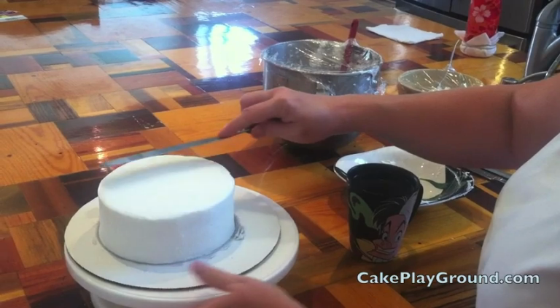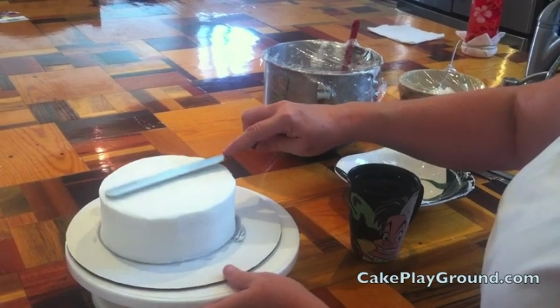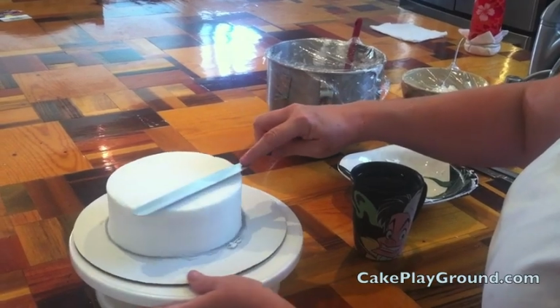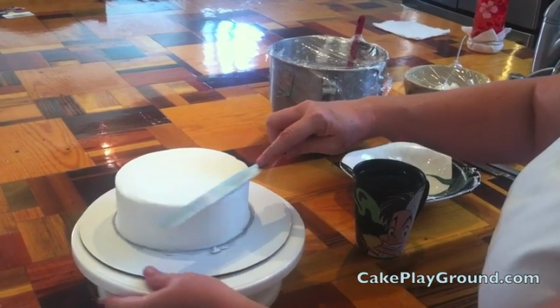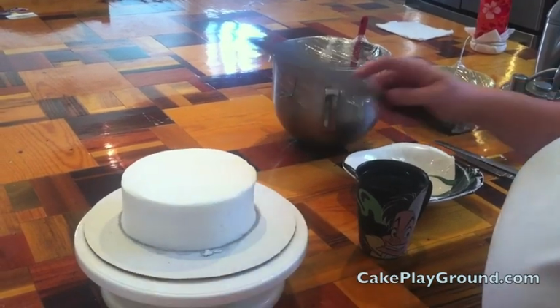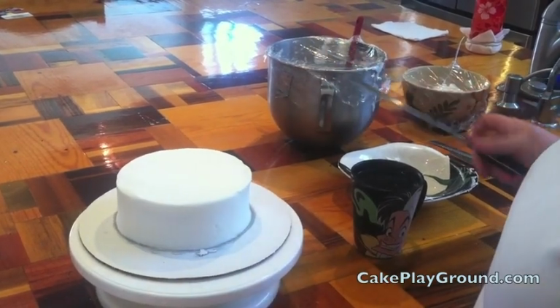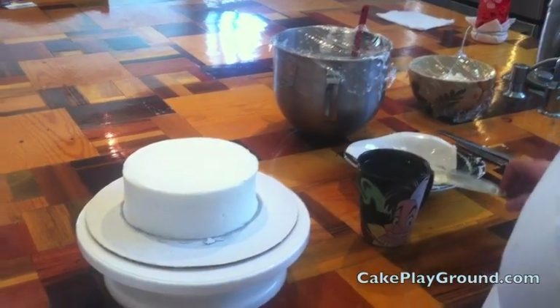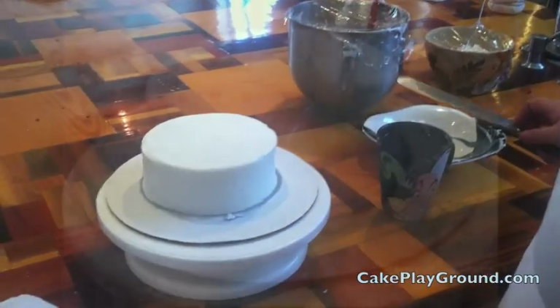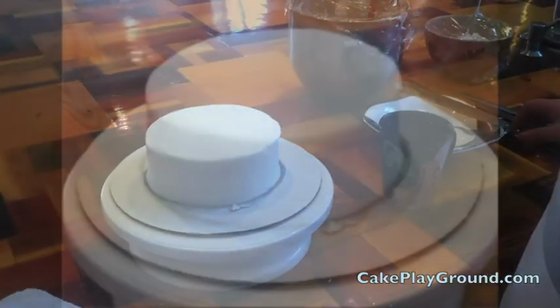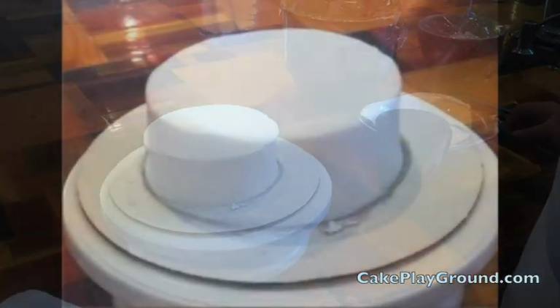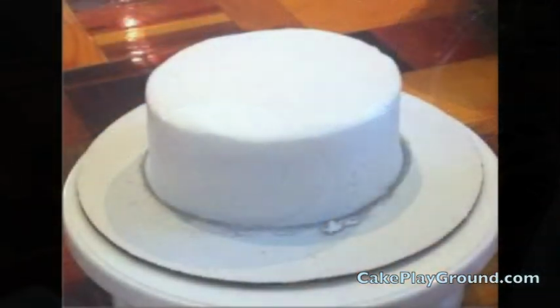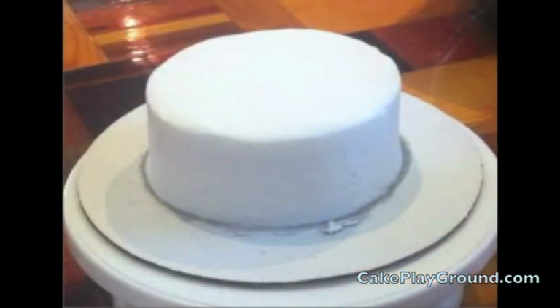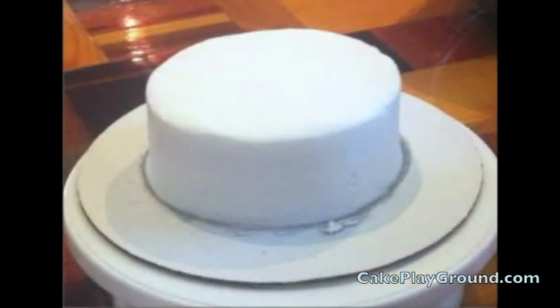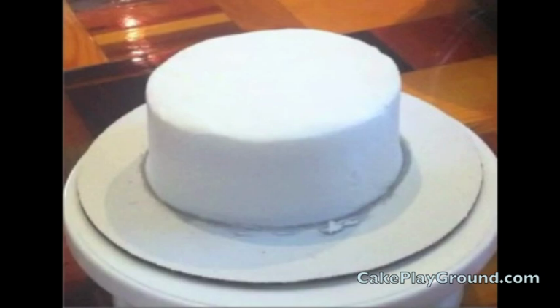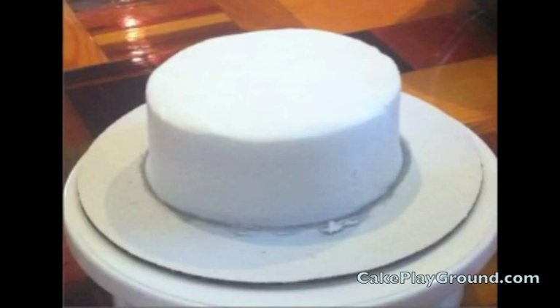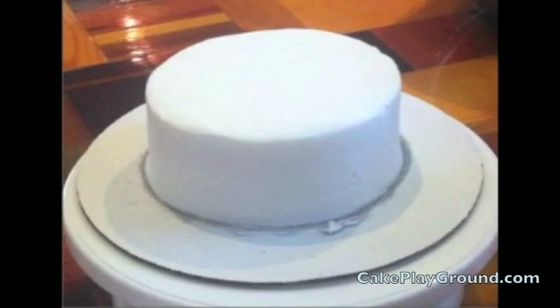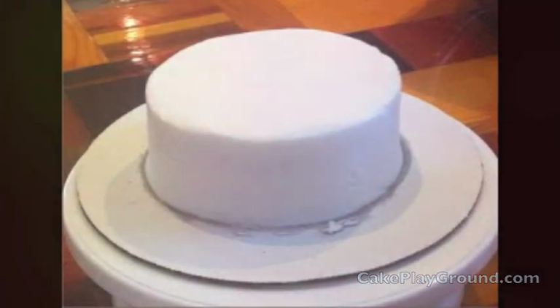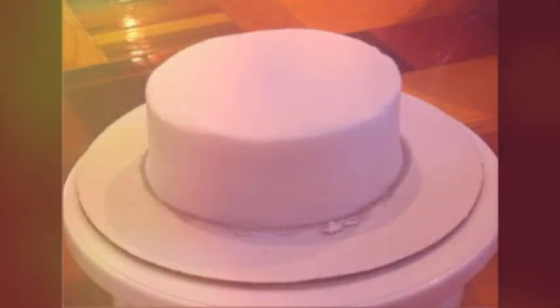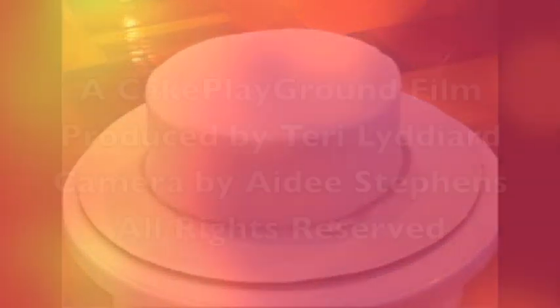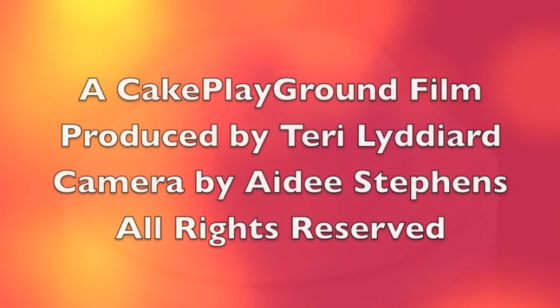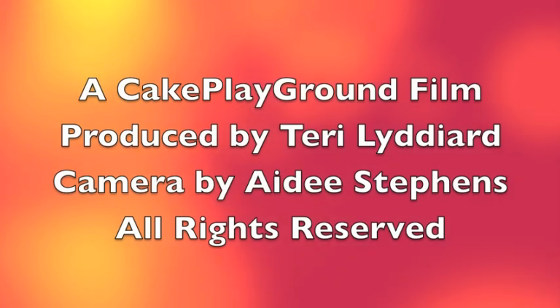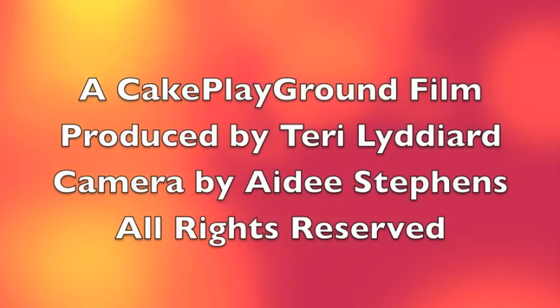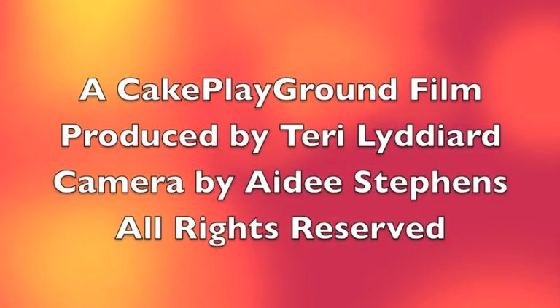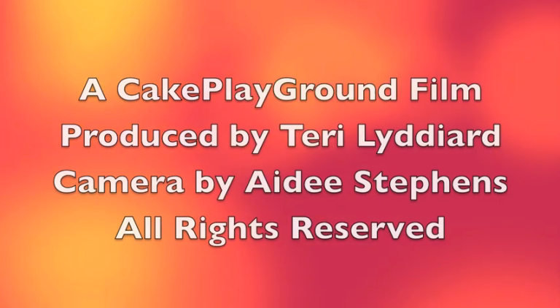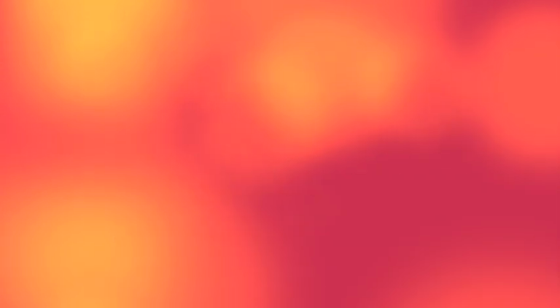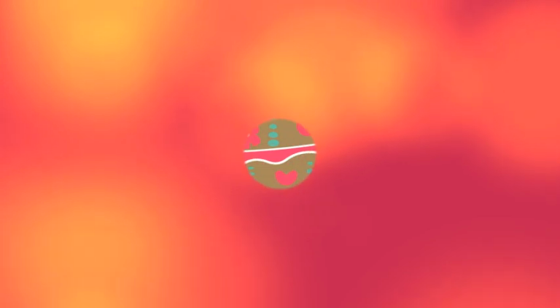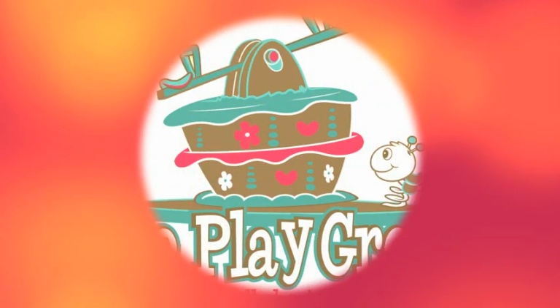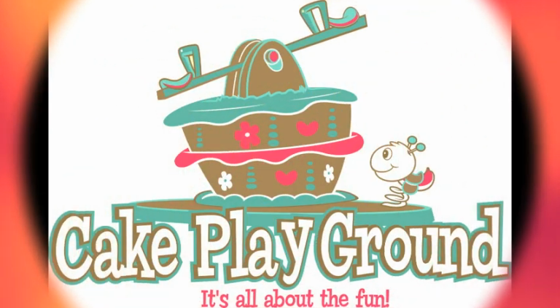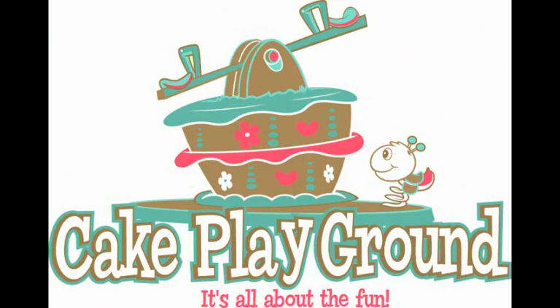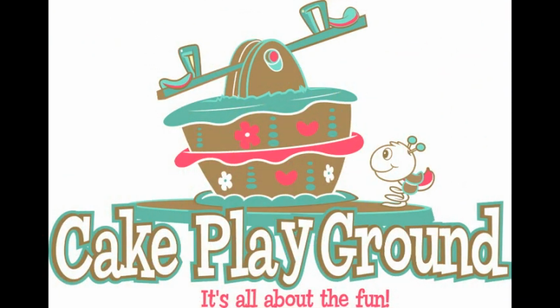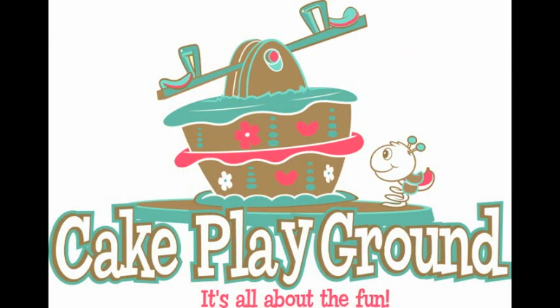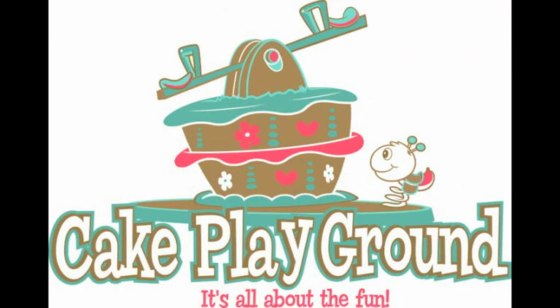And there you have it — a fully frosted cake. Now you can go on and decorate. Check out cakeplayground.com for decoration ideas and other lessons. At Cake Playground, it's all about the fun.